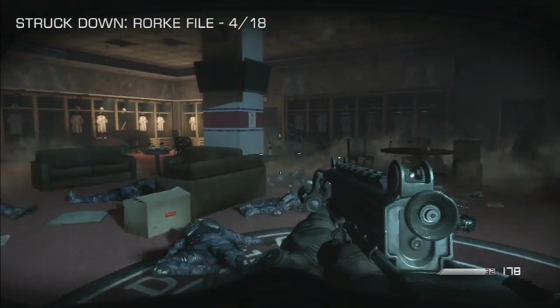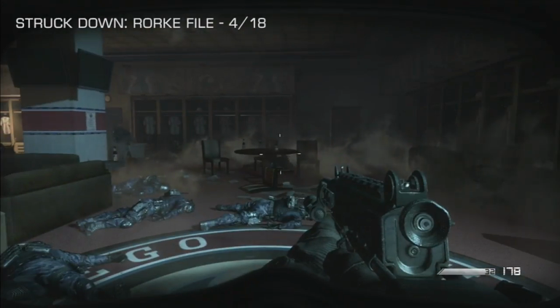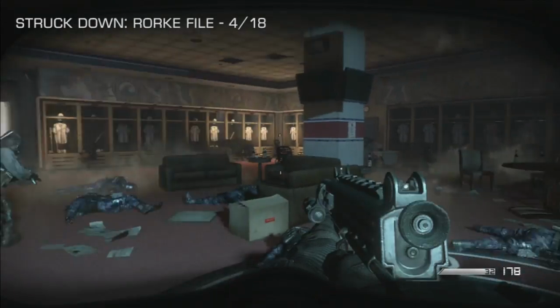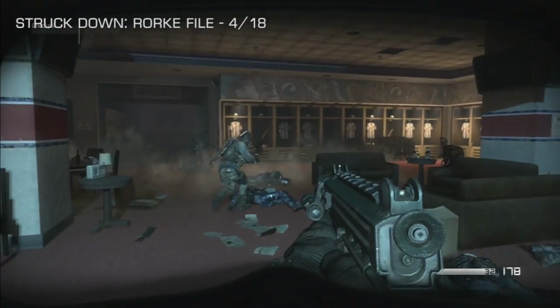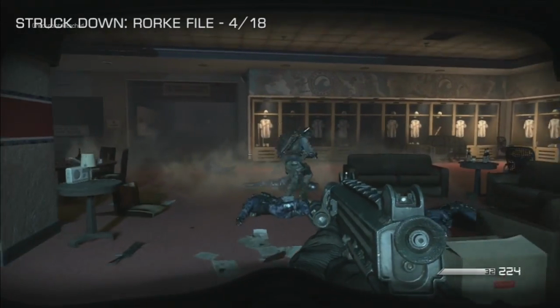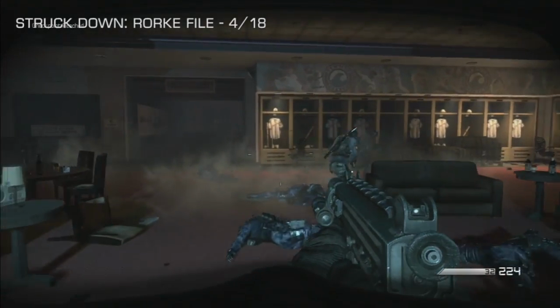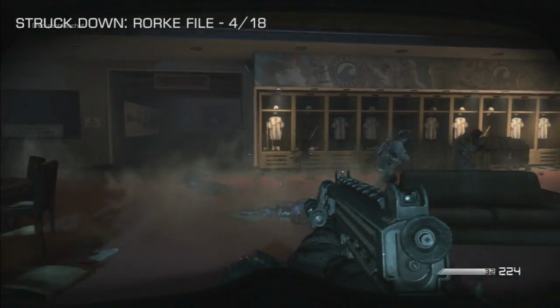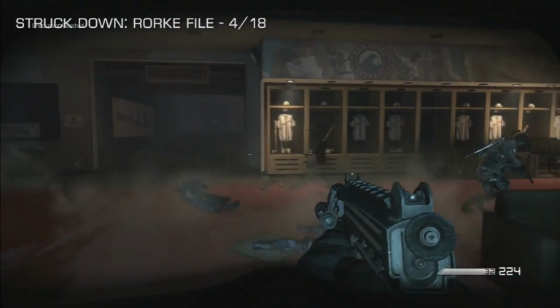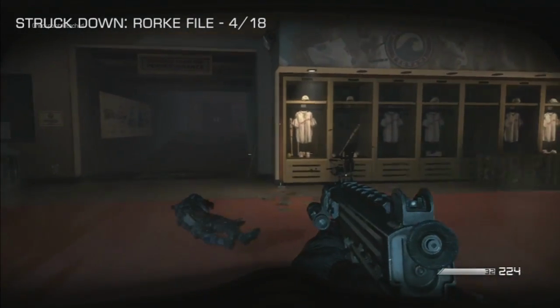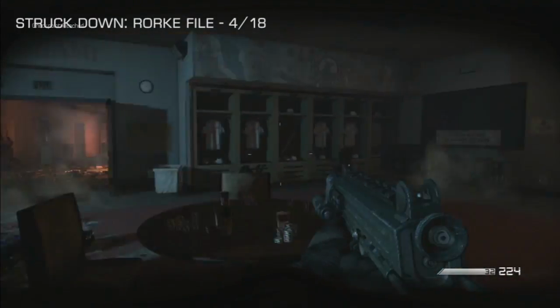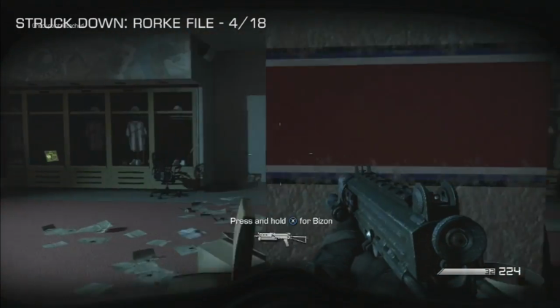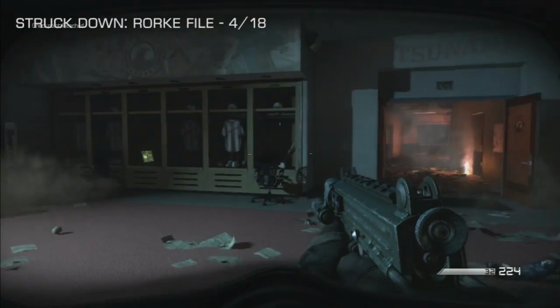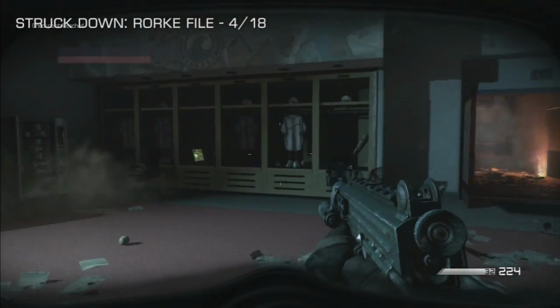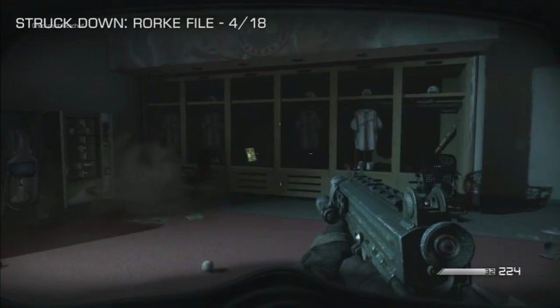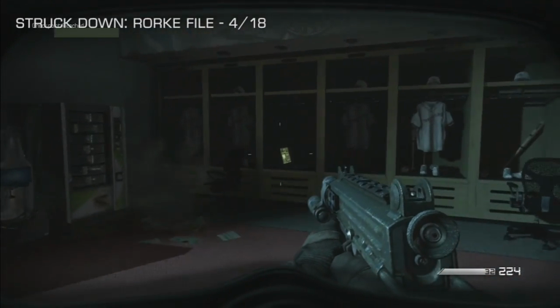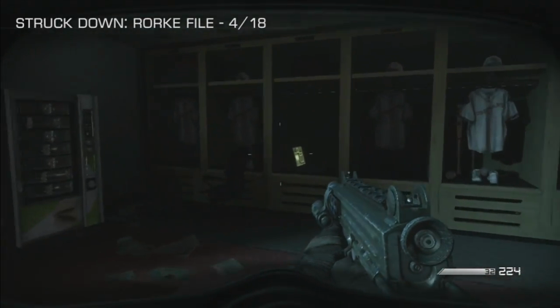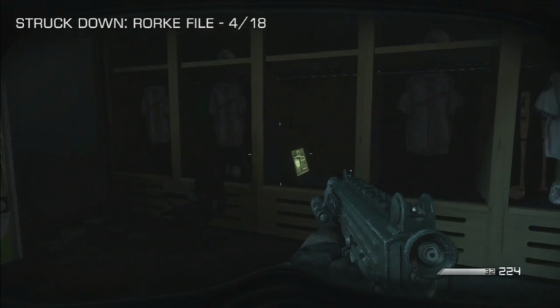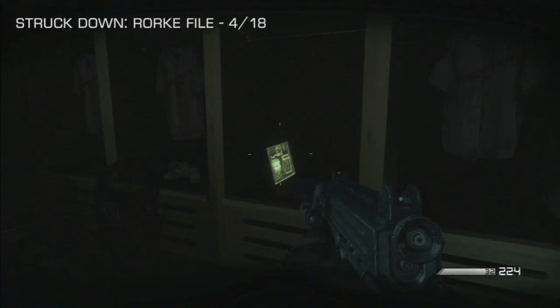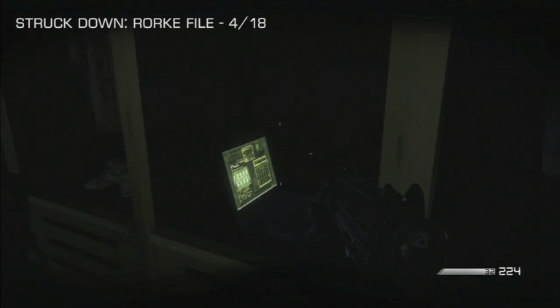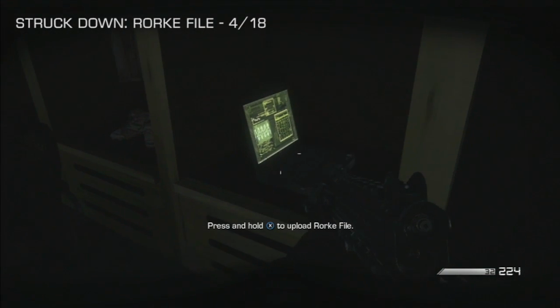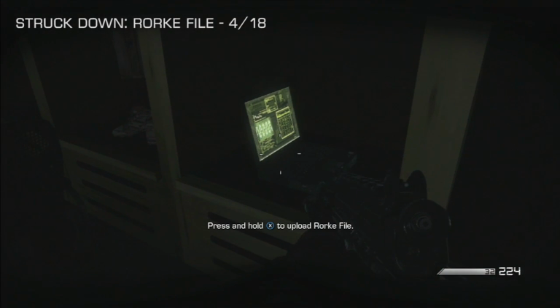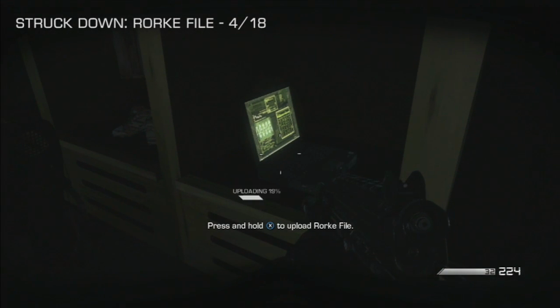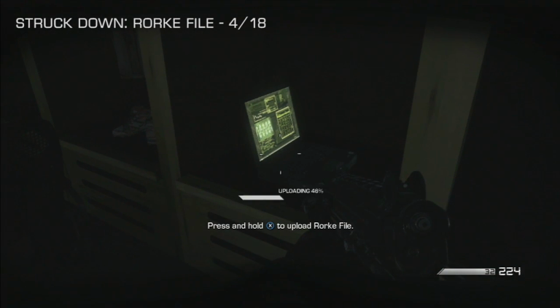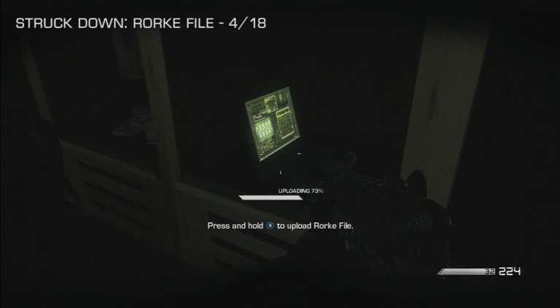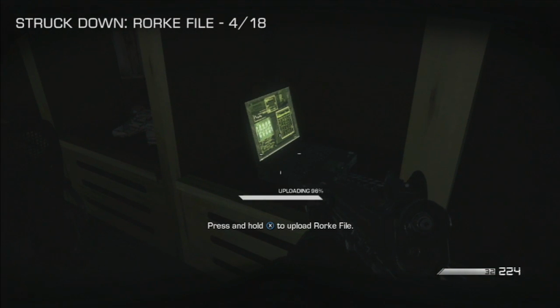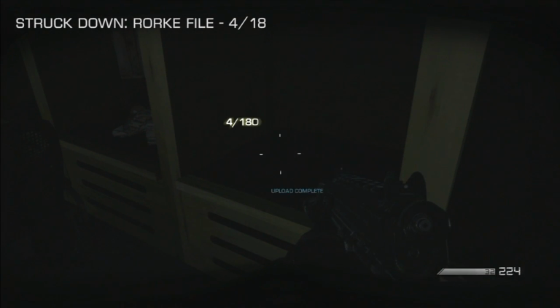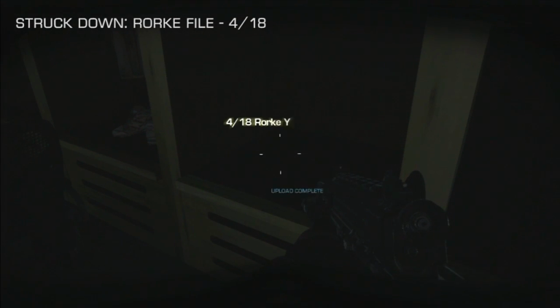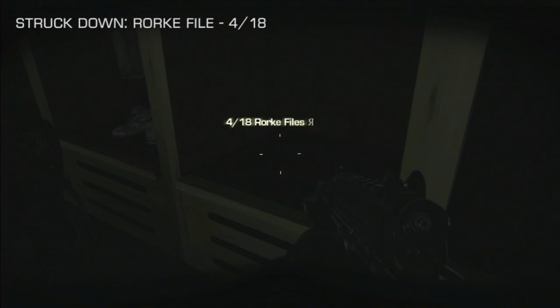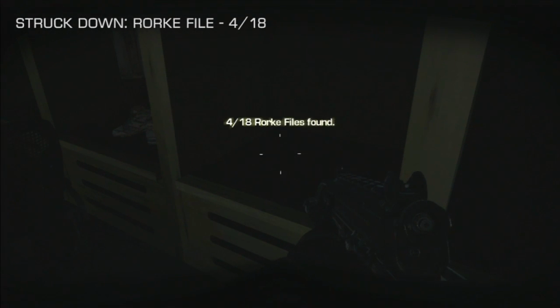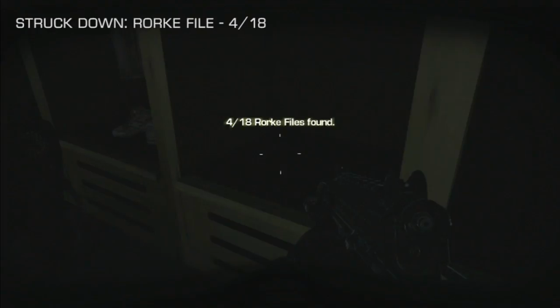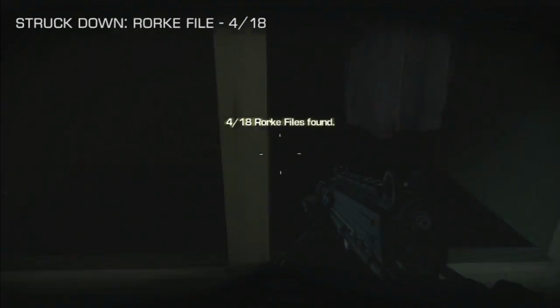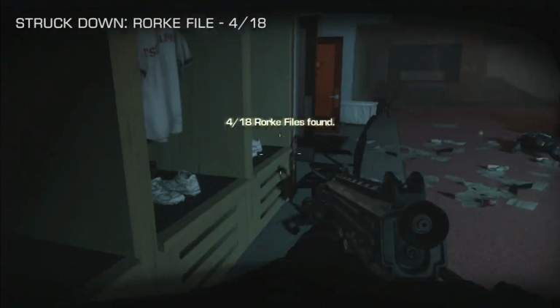The Struck Down mission has Rourke file number four of 18. When you burst through and clear out this room, you're looking for Ajax — it's the locker room, and you need to look over to the left as you're entering. It's in one of the lockers just sat out in the open there. Rourke file four of 18.